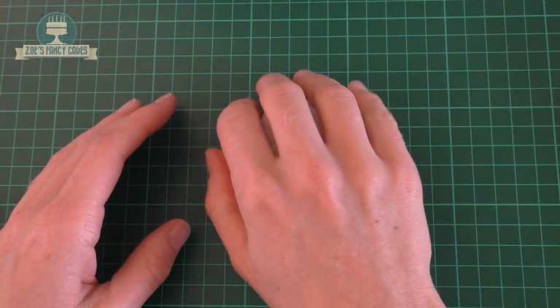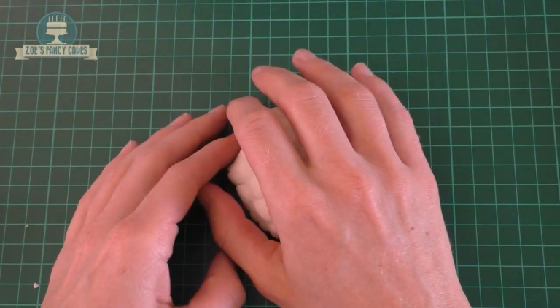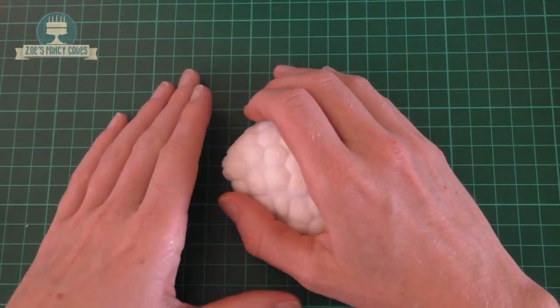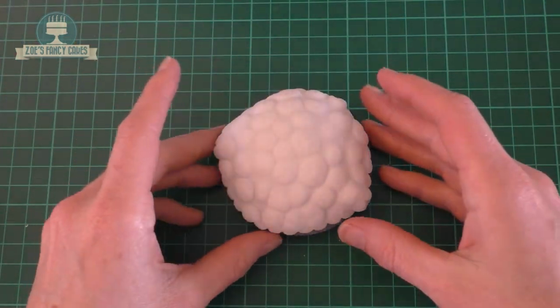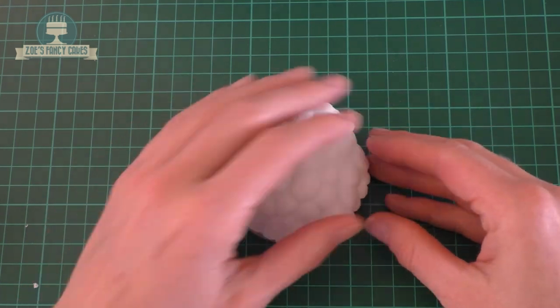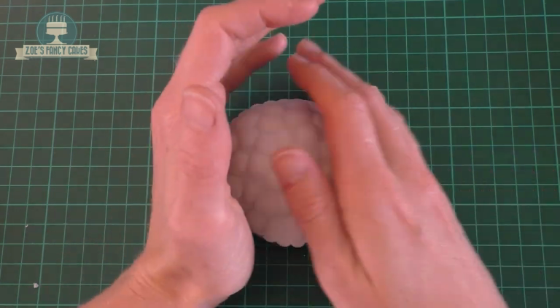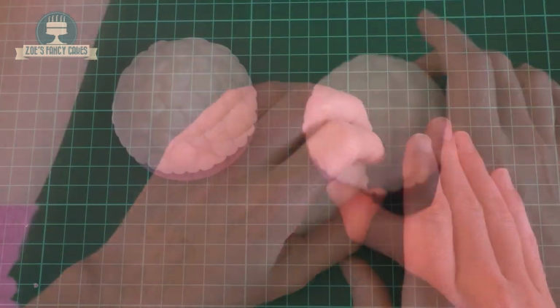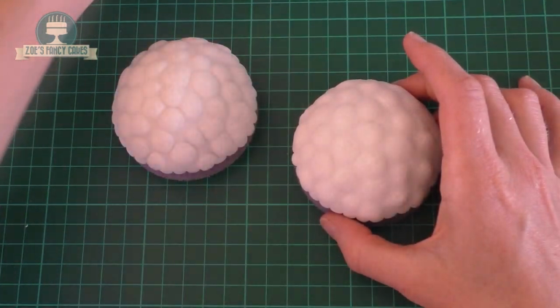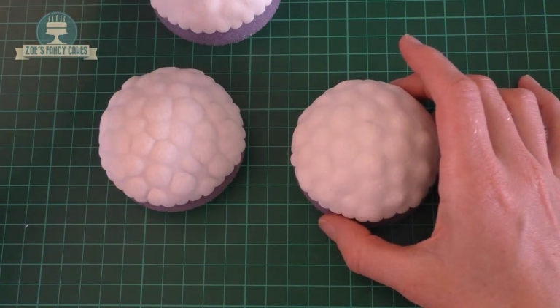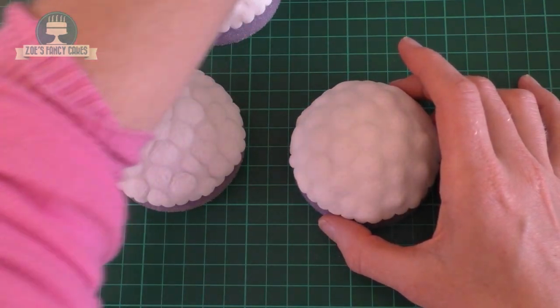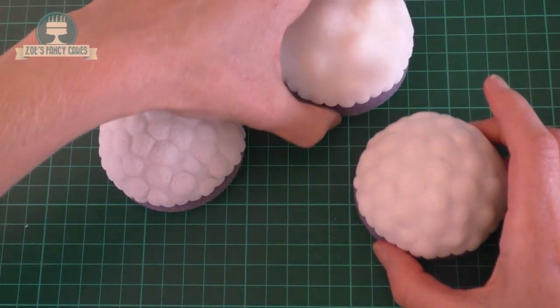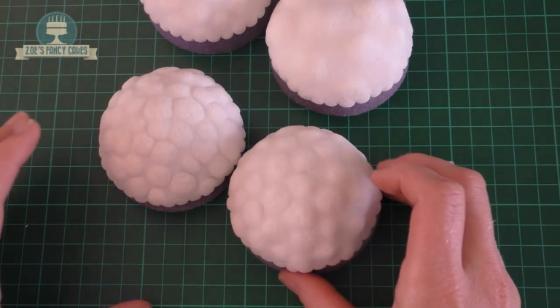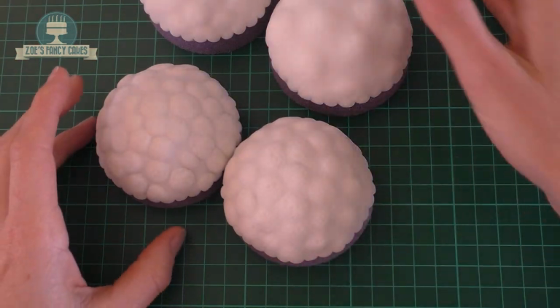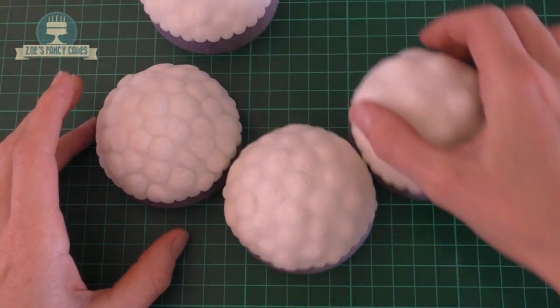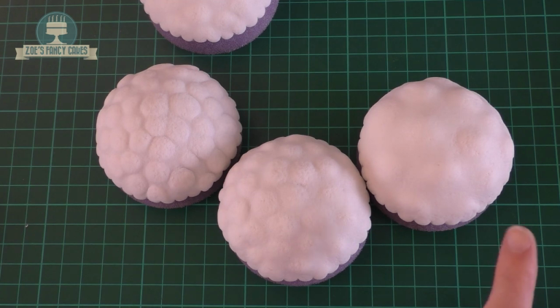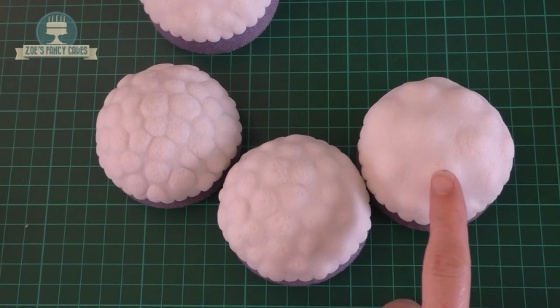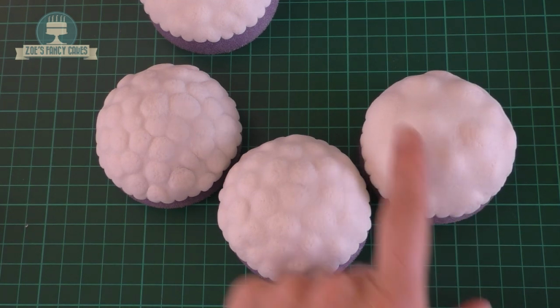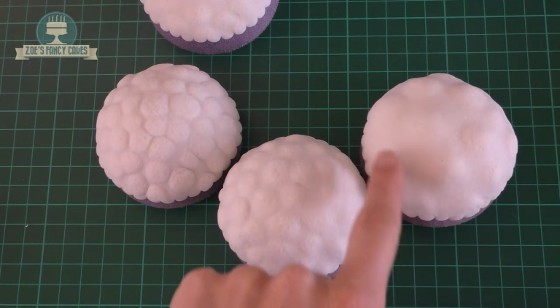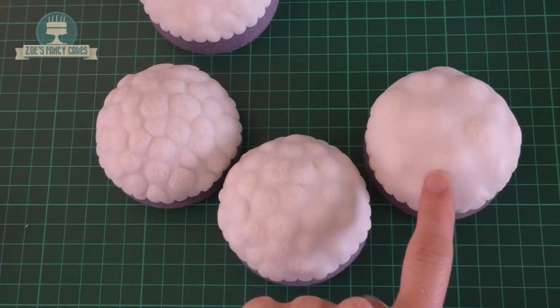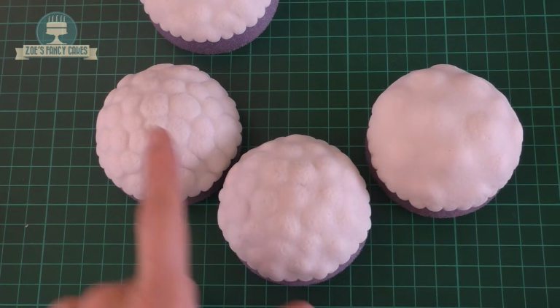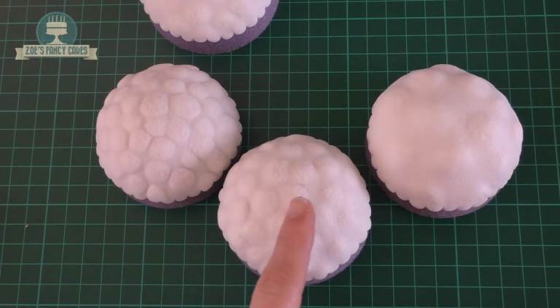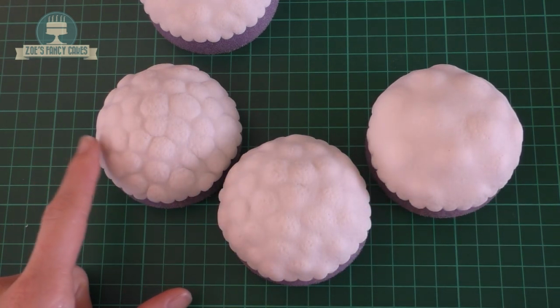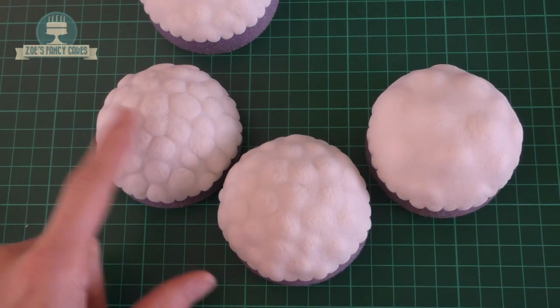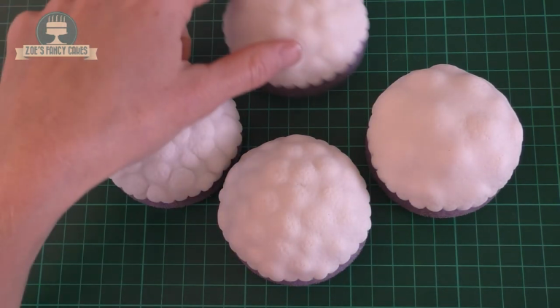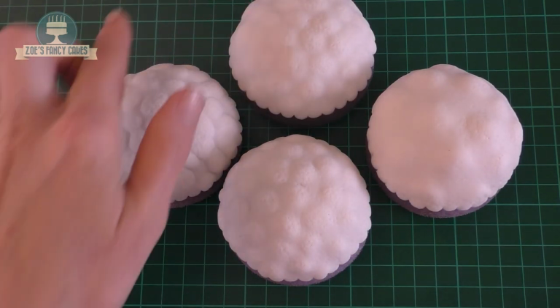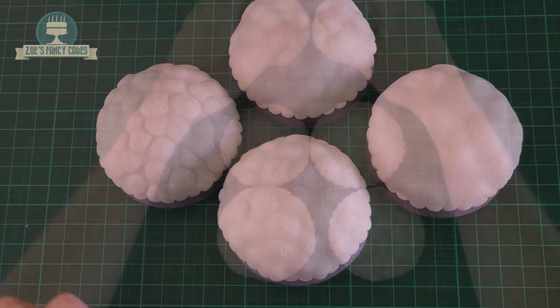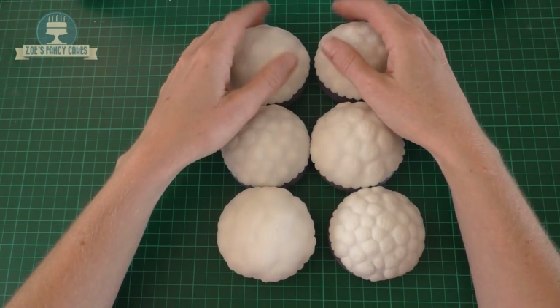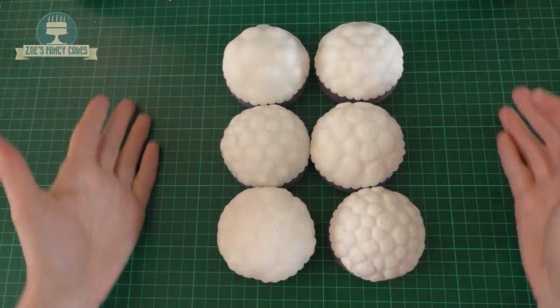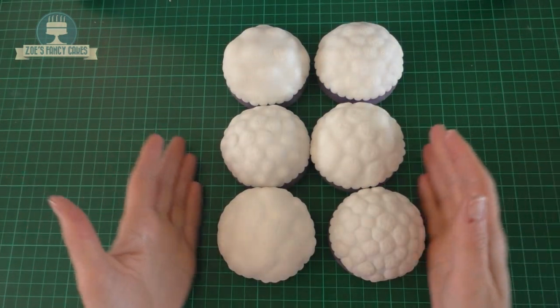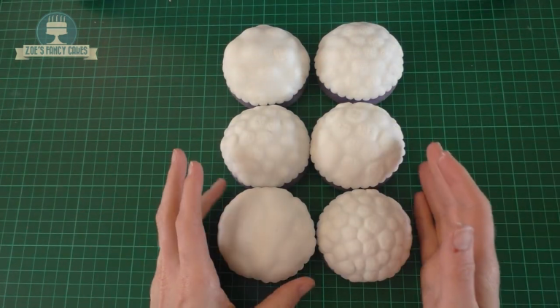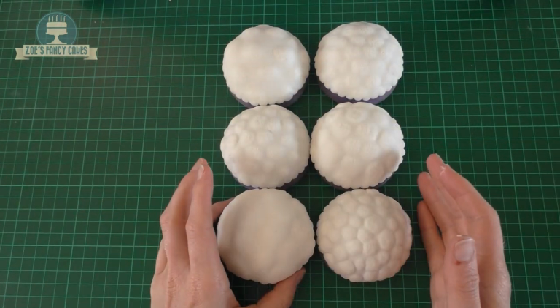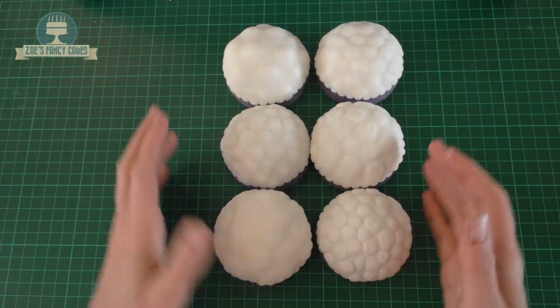I've done a few already — you can see each one looks a little bit different. It's literally just by changing the size of the balls at the back that changes what they look like. So you can have smaller ones, larger ones. I've tried to do it so I've got a bit of a range.